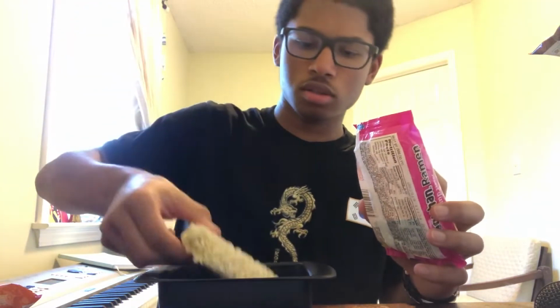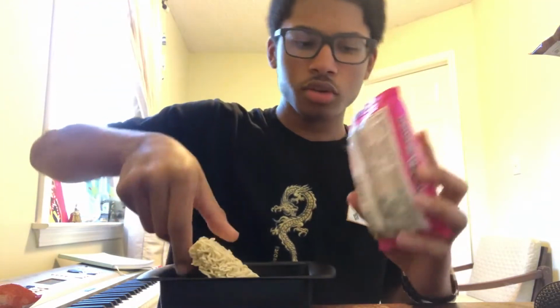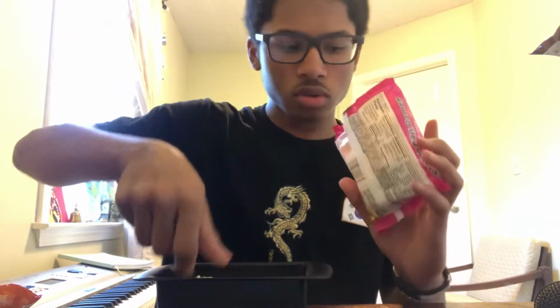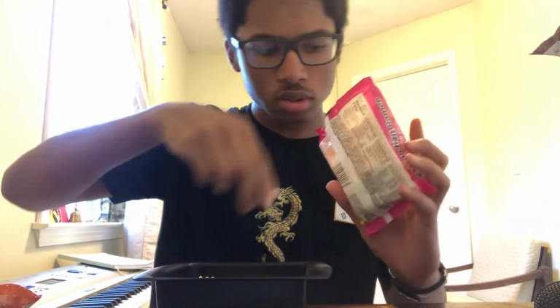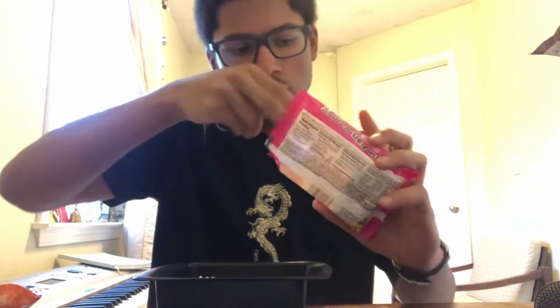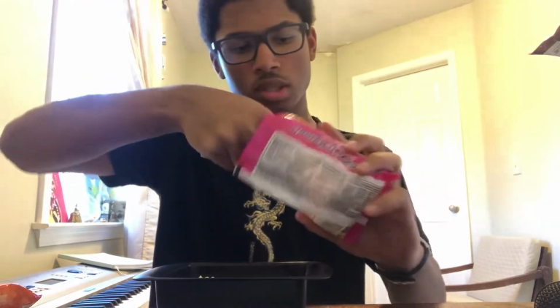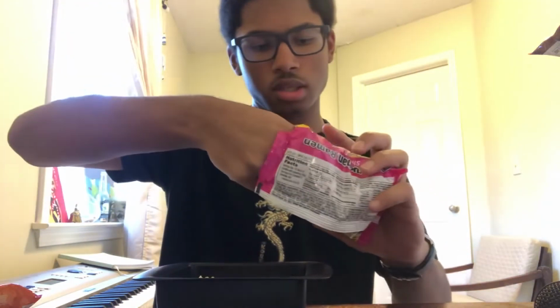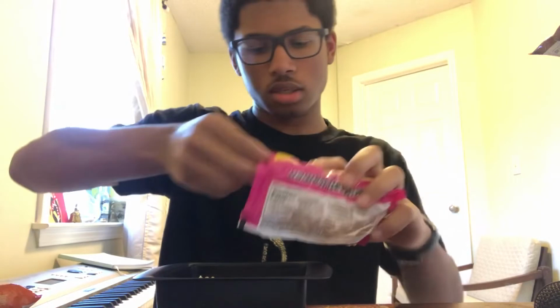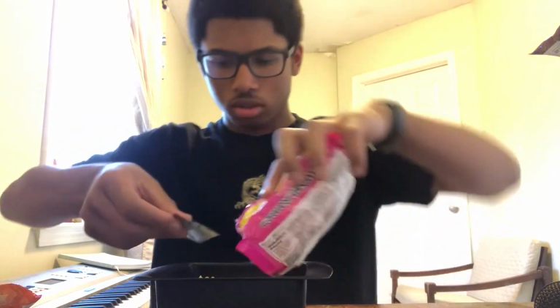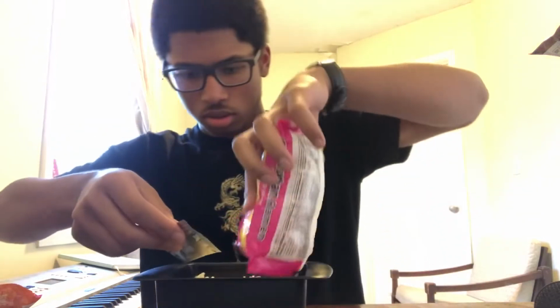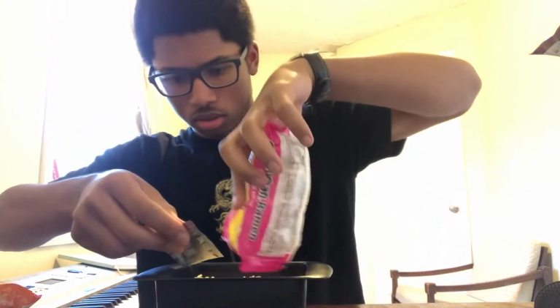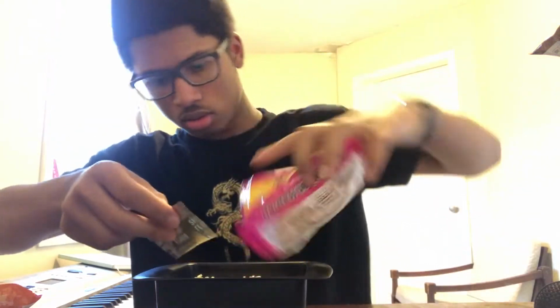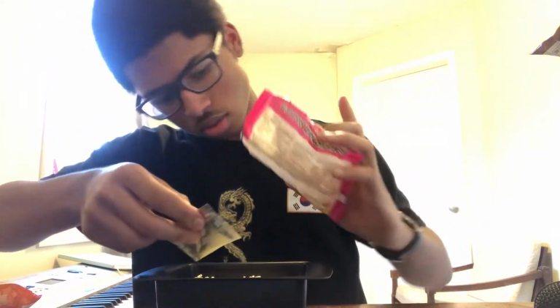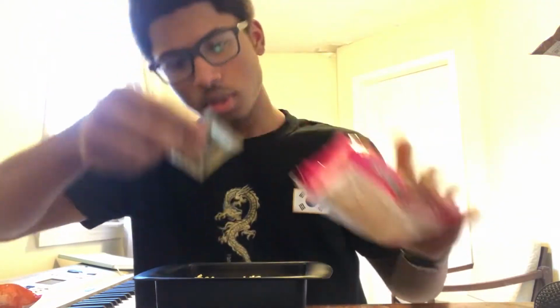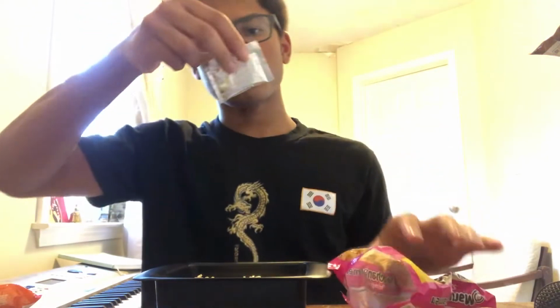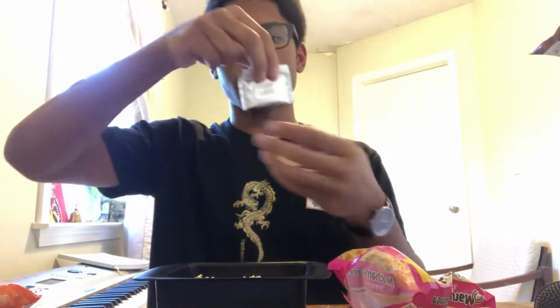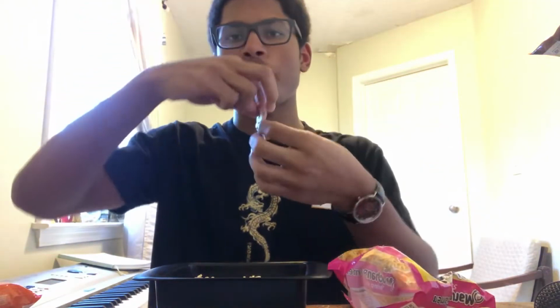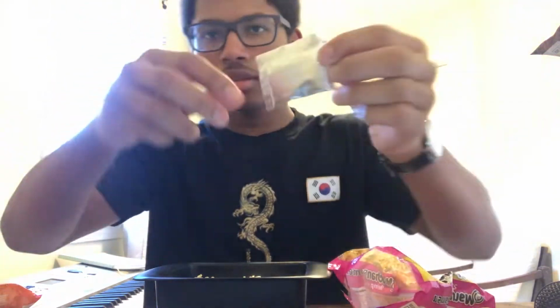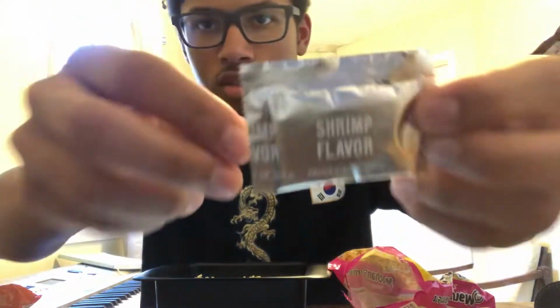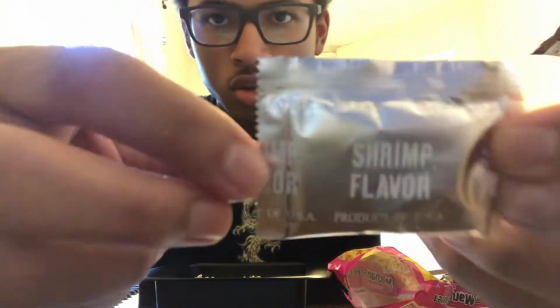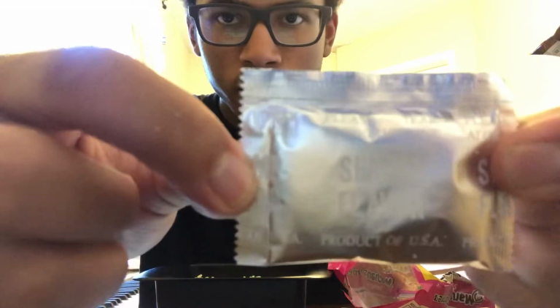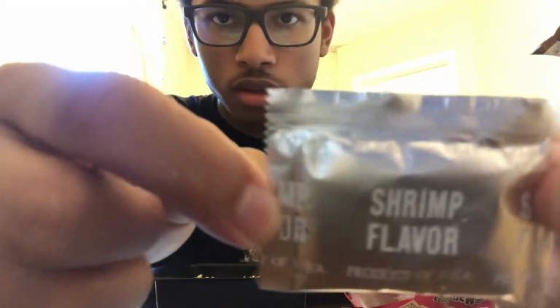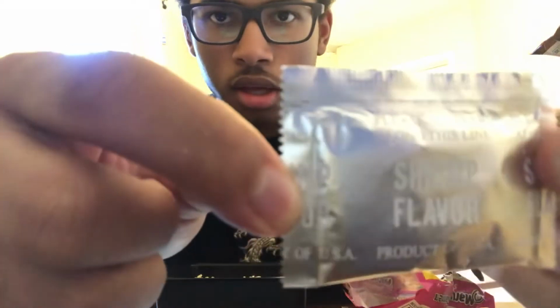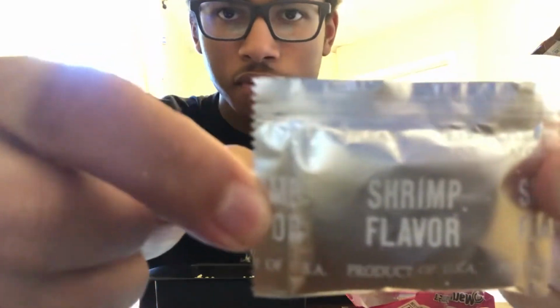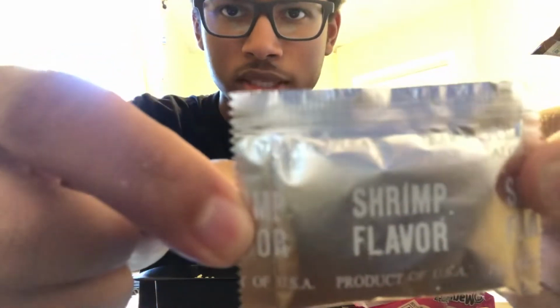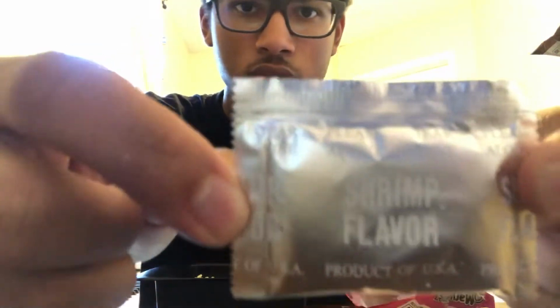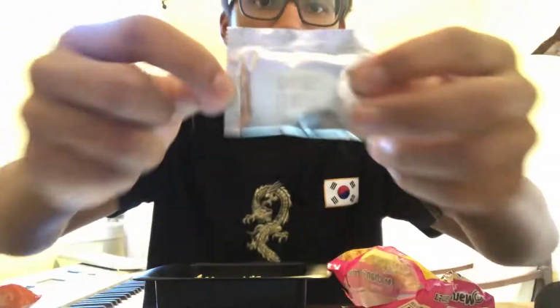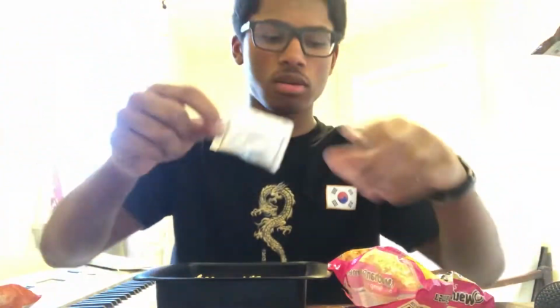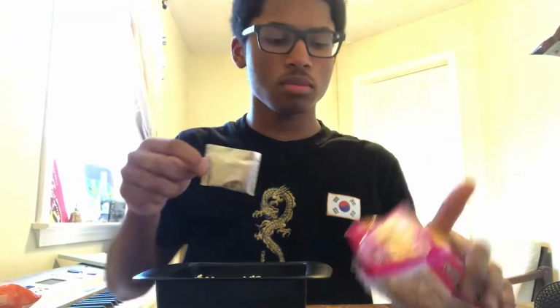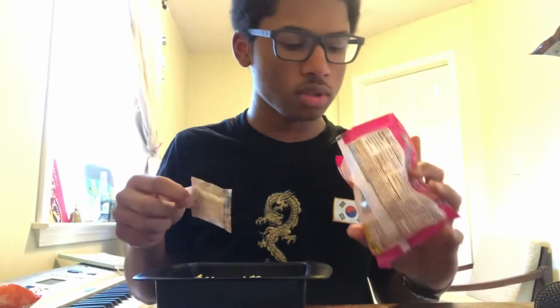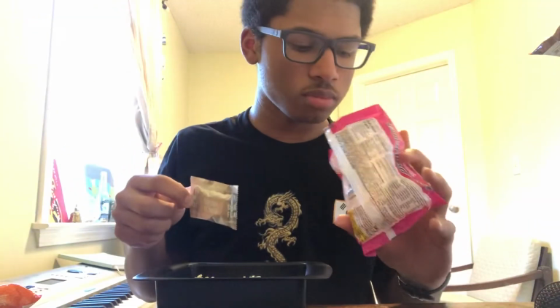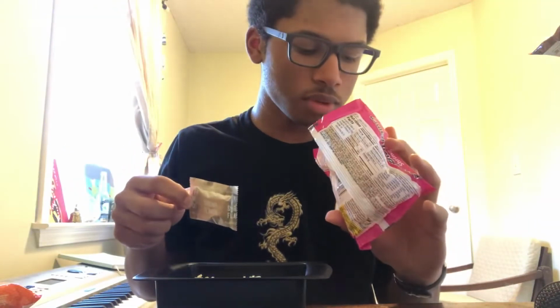standard noodles, and then we got a pack of this — shrimp flavor. I half expected it to be pink, because shrimp.